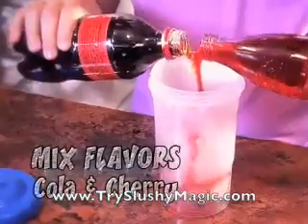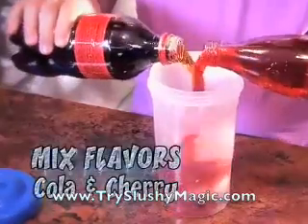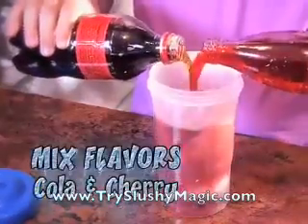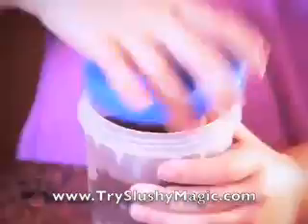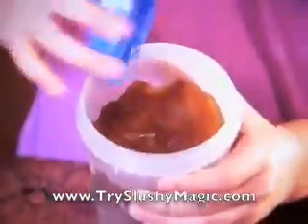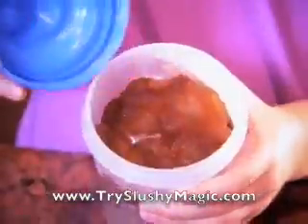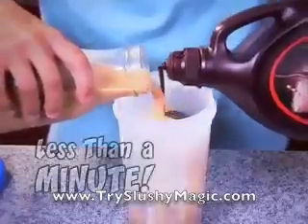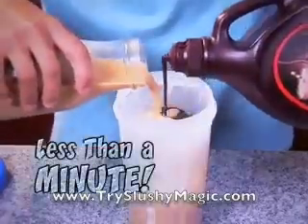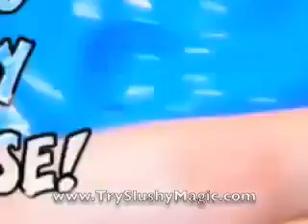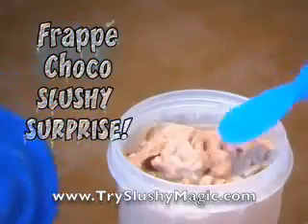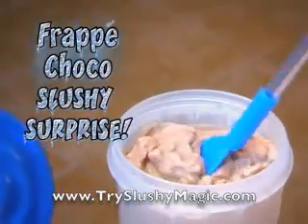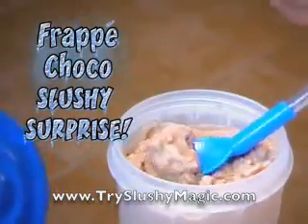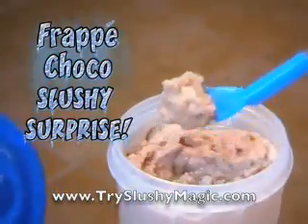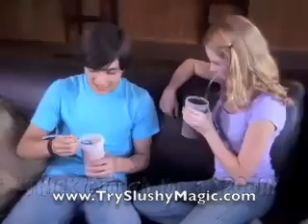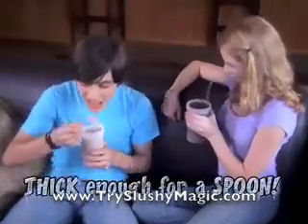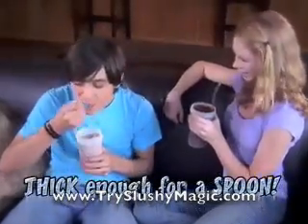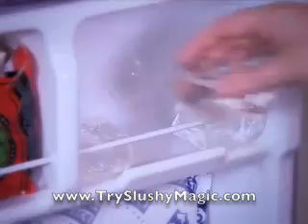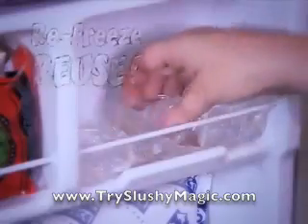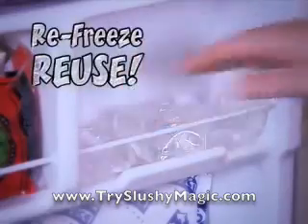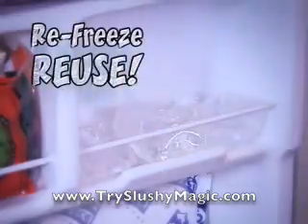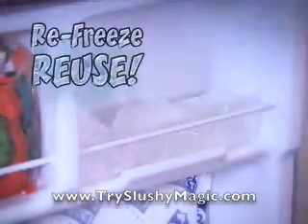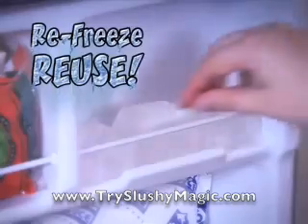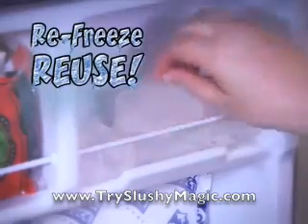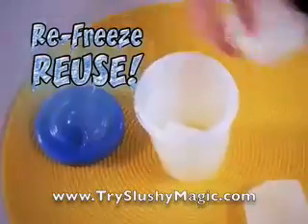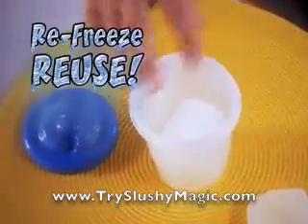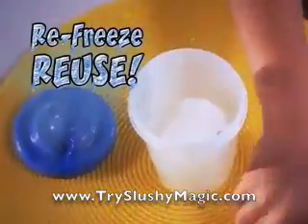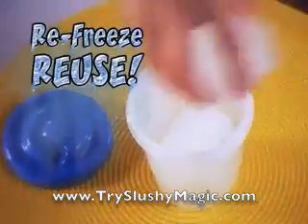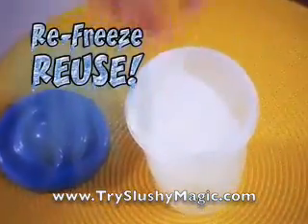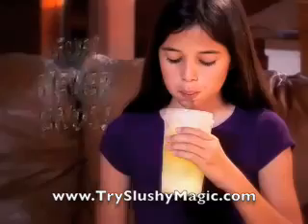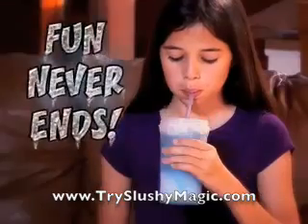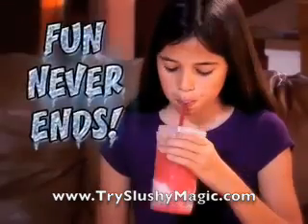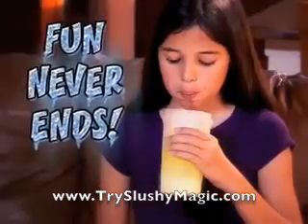Mix flavors to create your own frozen concoctions! In less than a minute, you've got an awesome slushy surprise that's thick enough for a spoon! And when your drink is done, you can re-freeze and re-use slushy magic cubes over and over again! So the fun never ends!